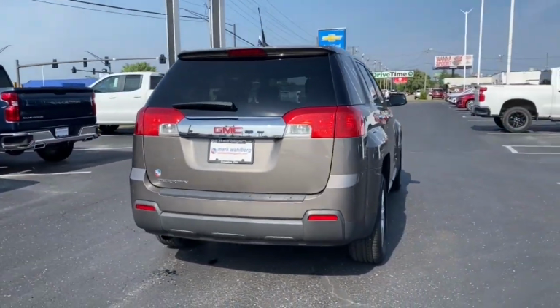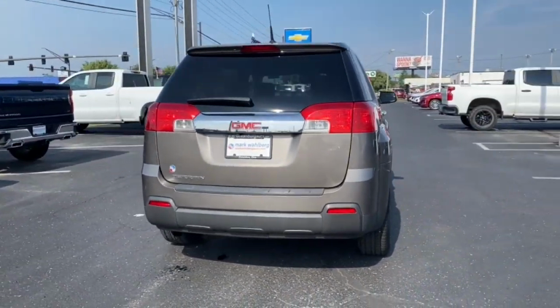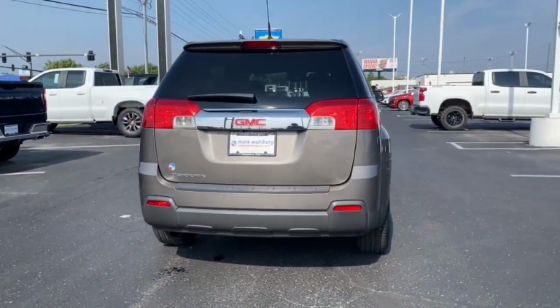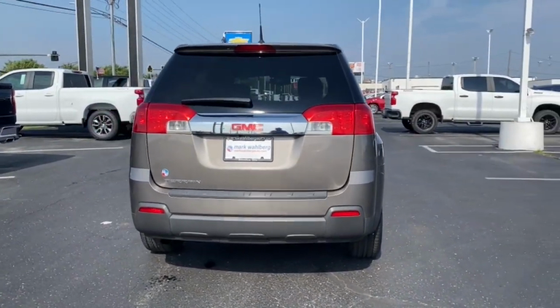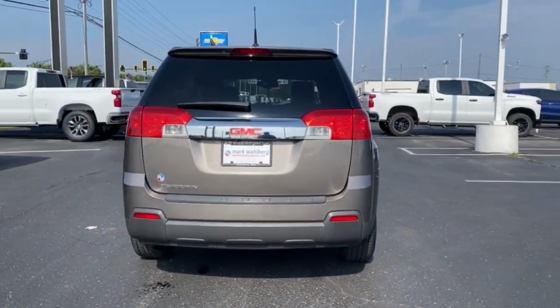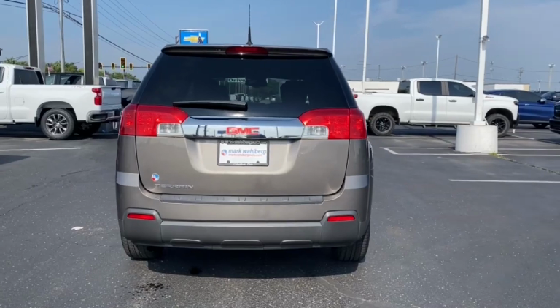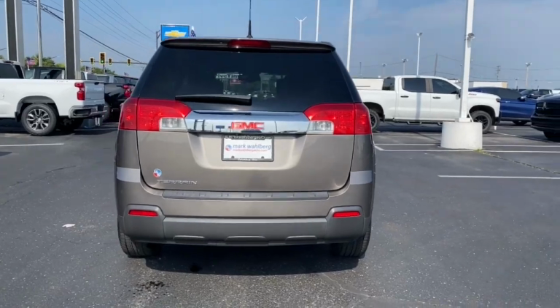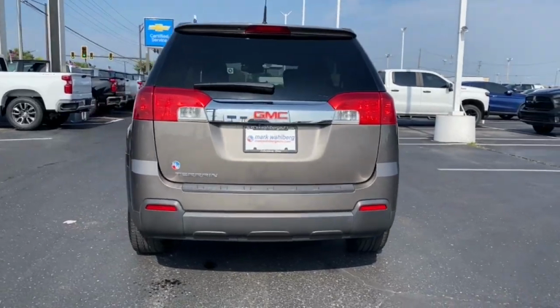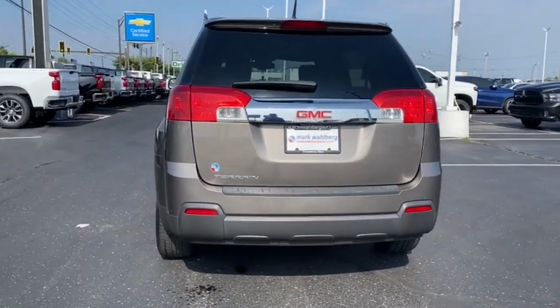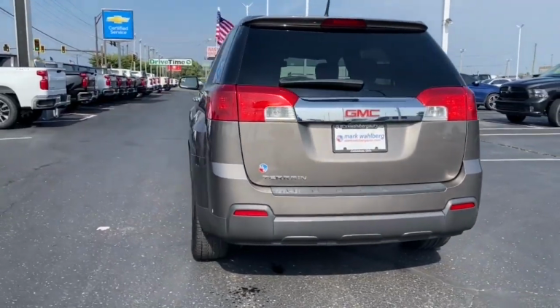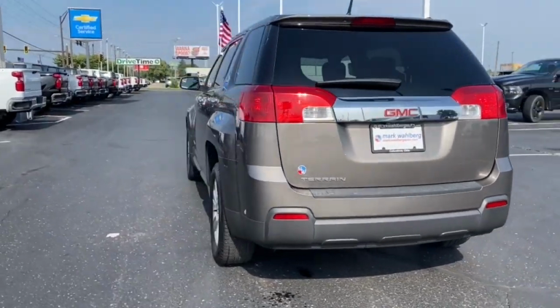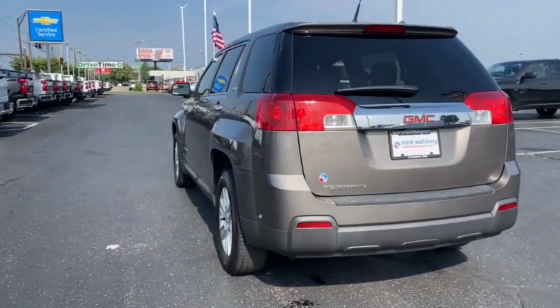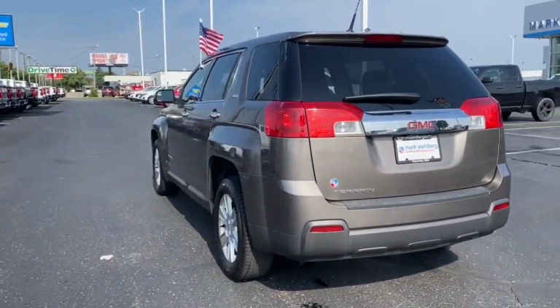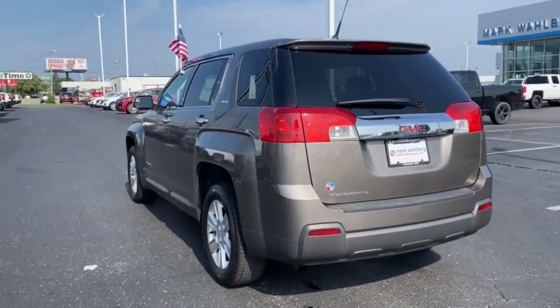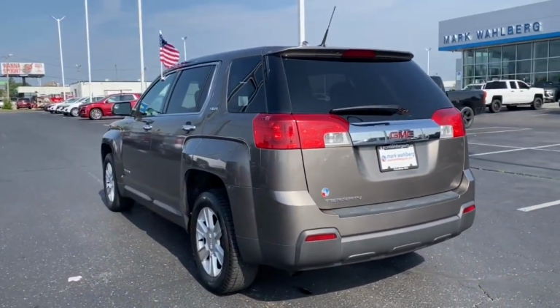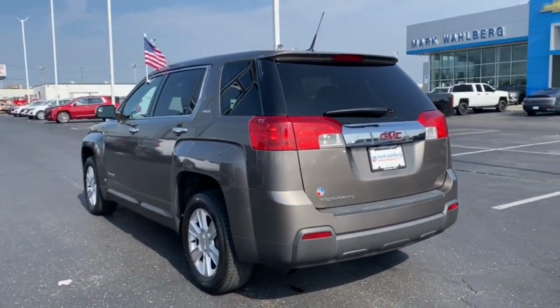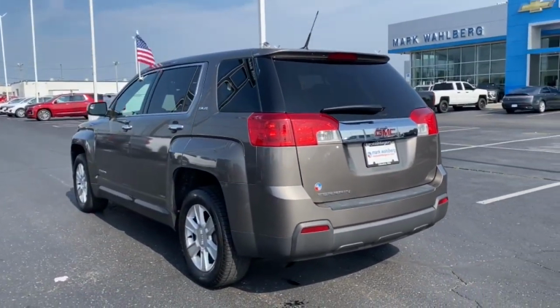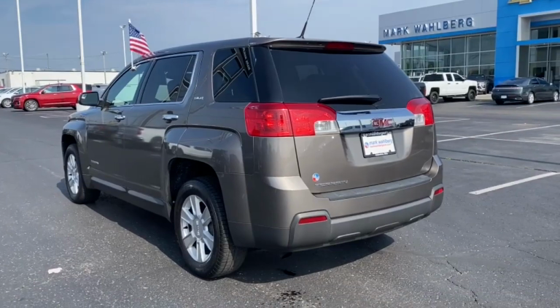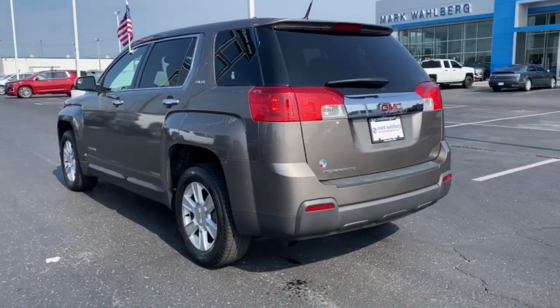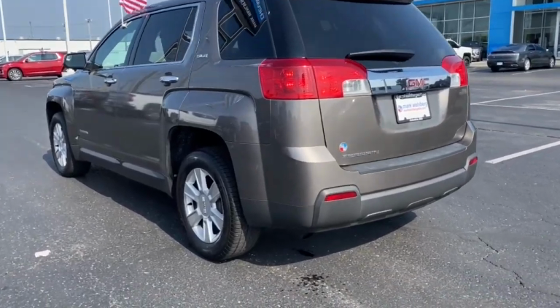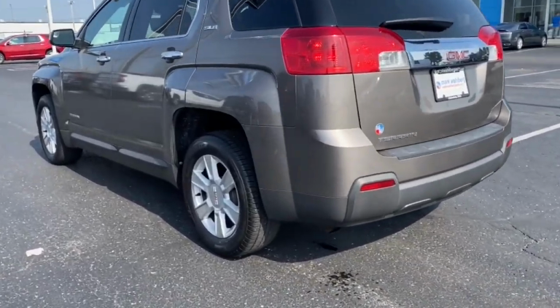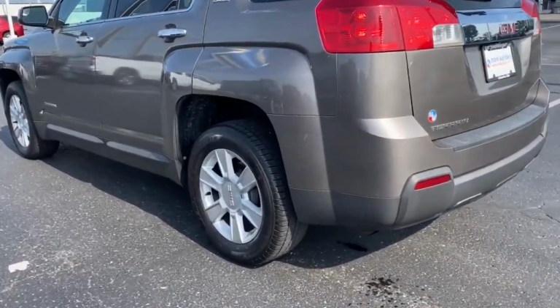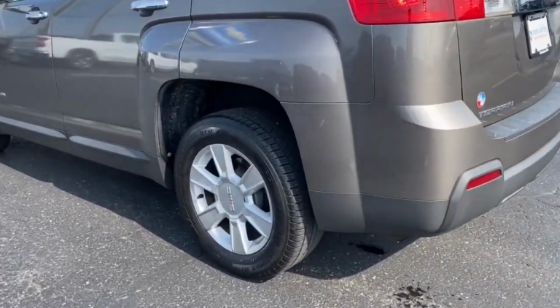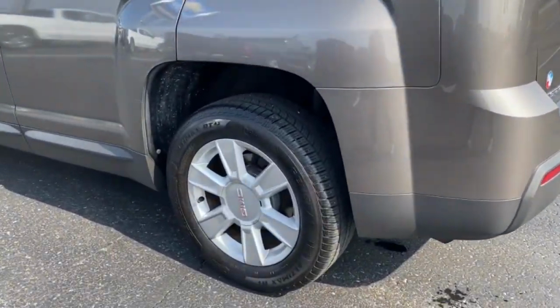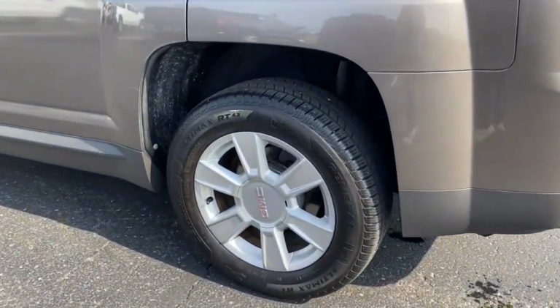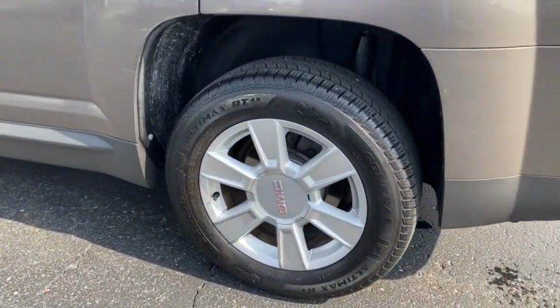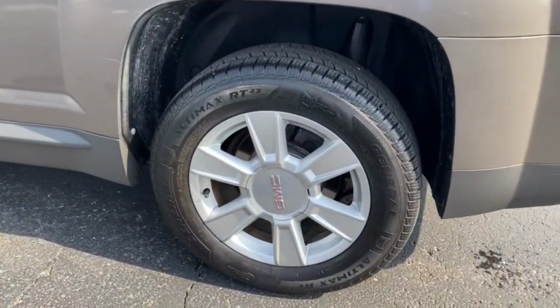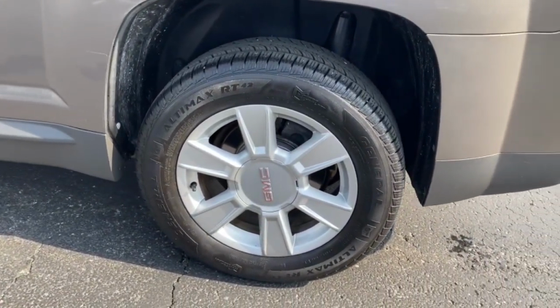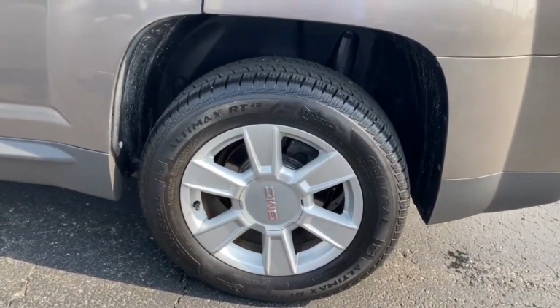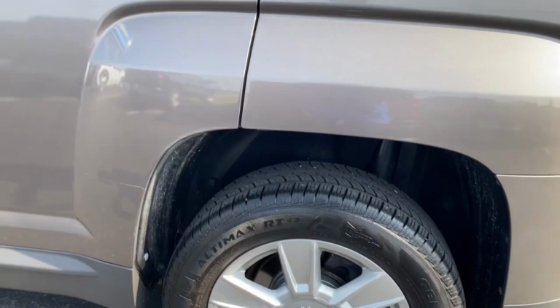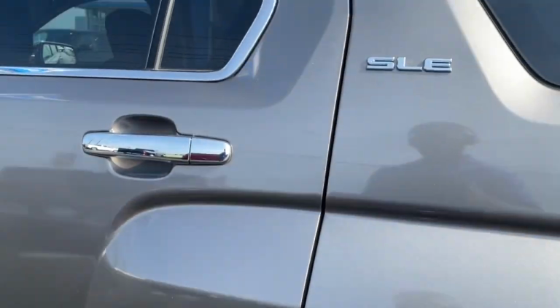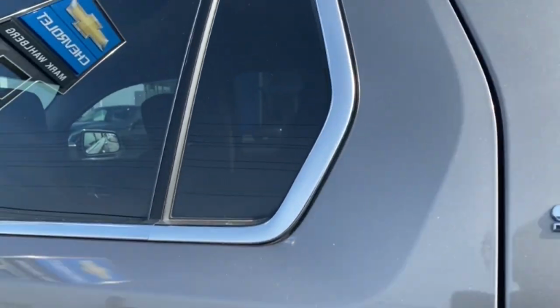Keyless entry, satellite radio, heated mirrors, fog lamps, steering wheel audio controls, aluminum wheels, alarm, power driver's seat, electronic stability control, rear spoiler.